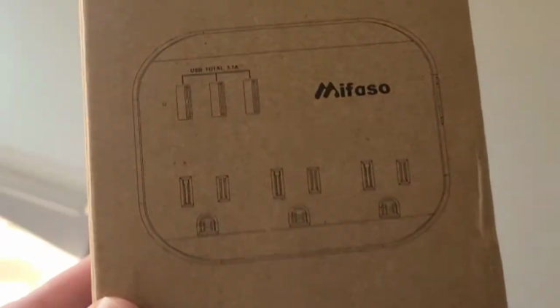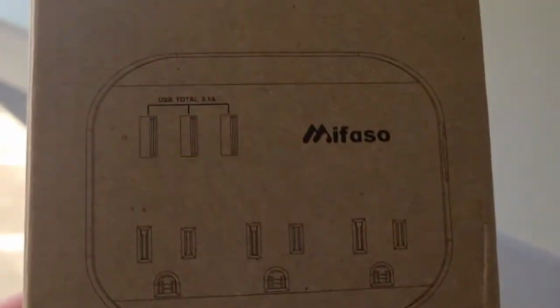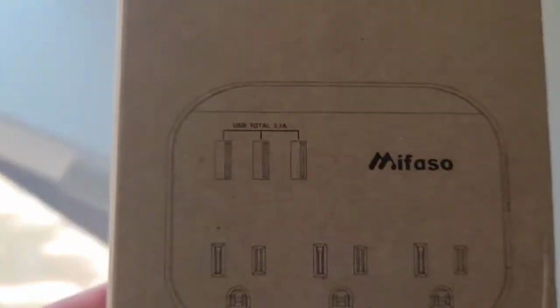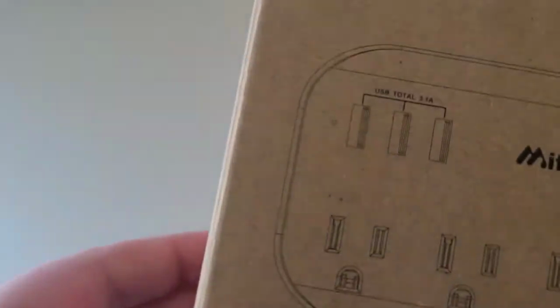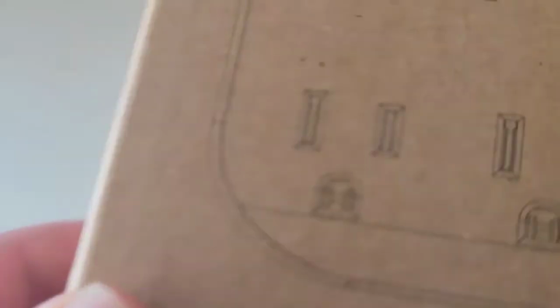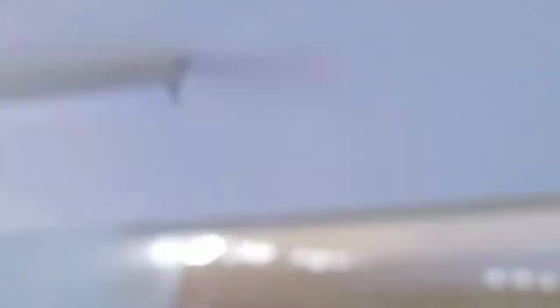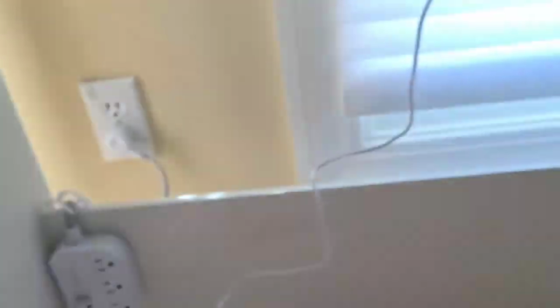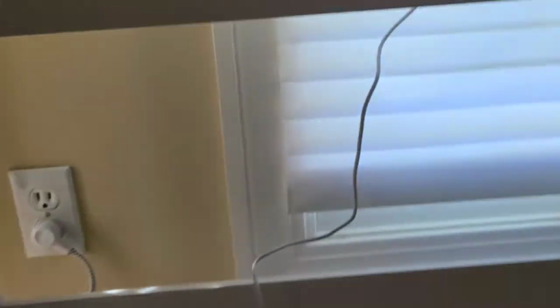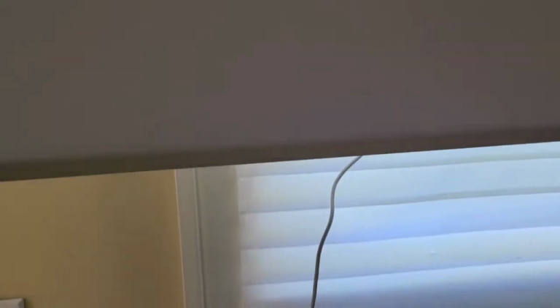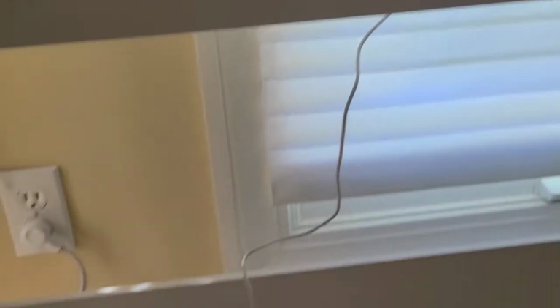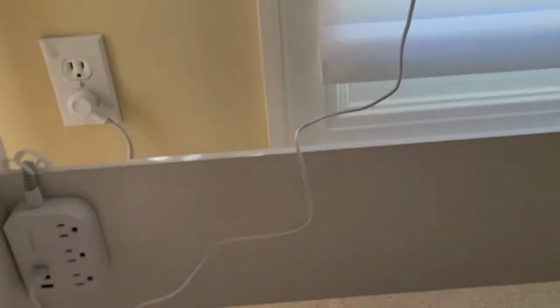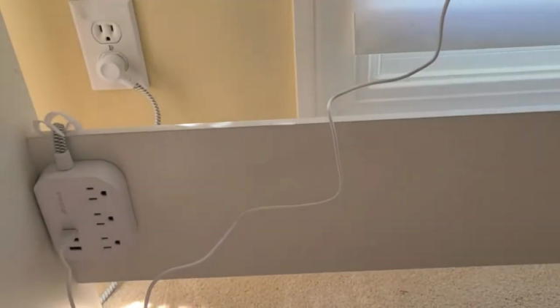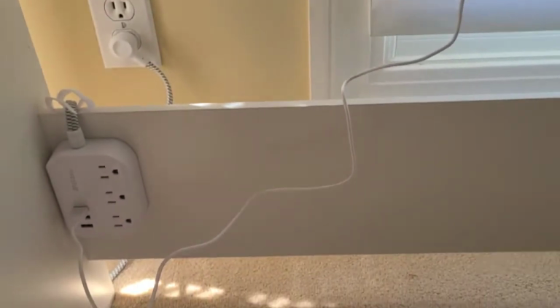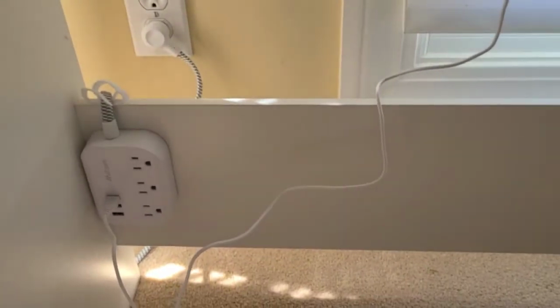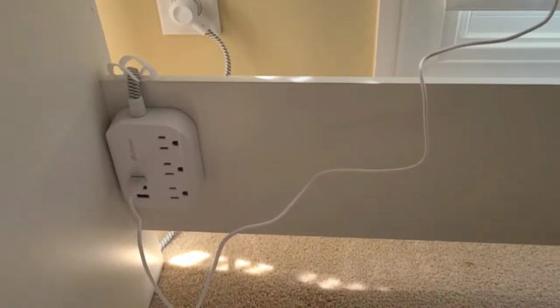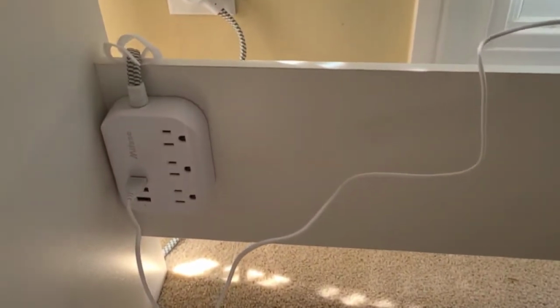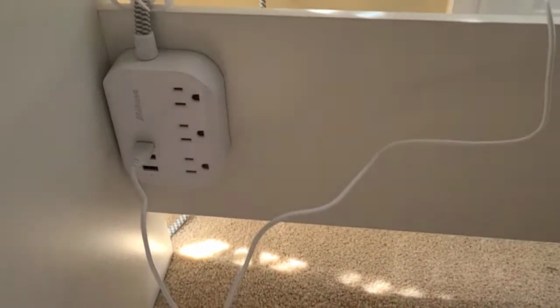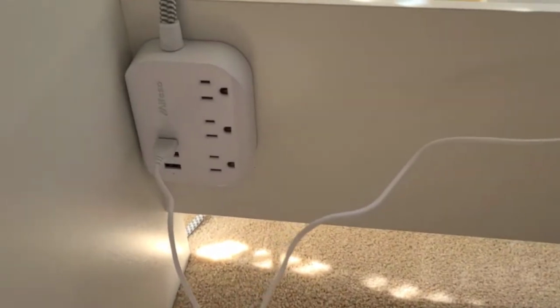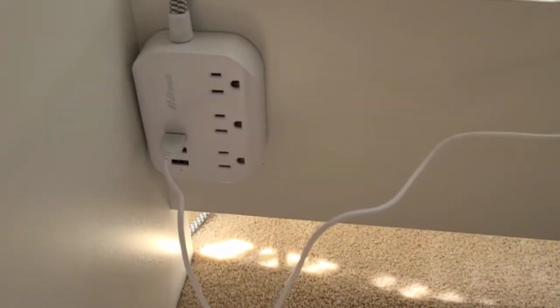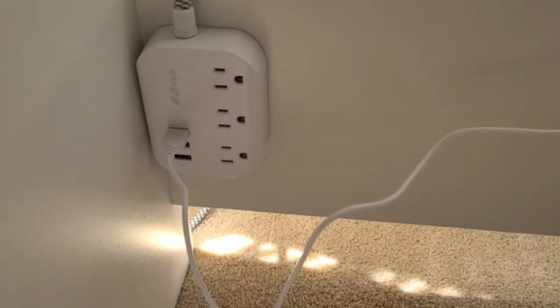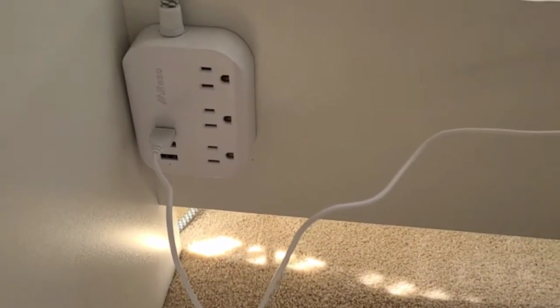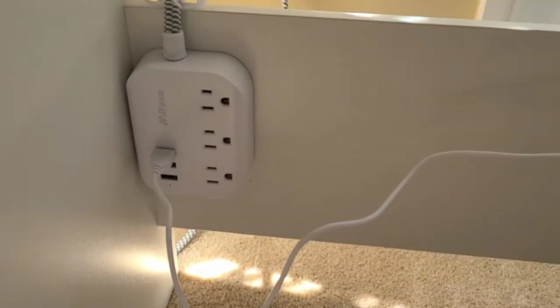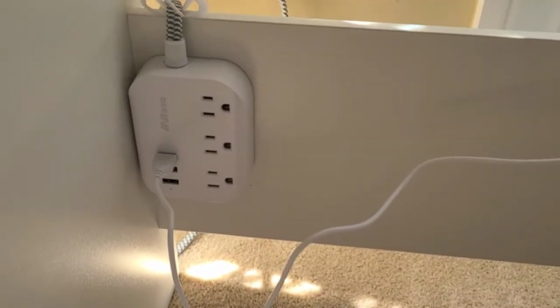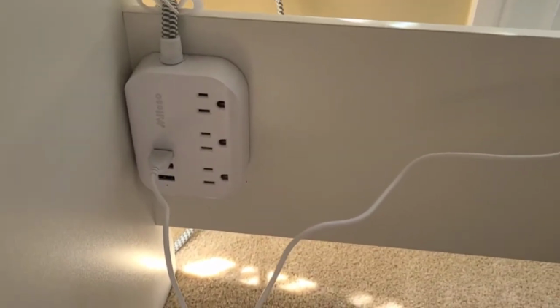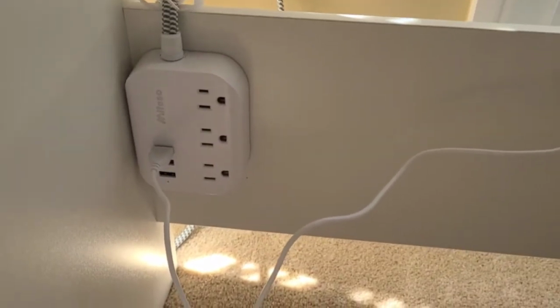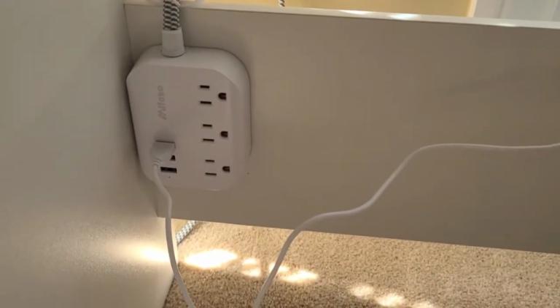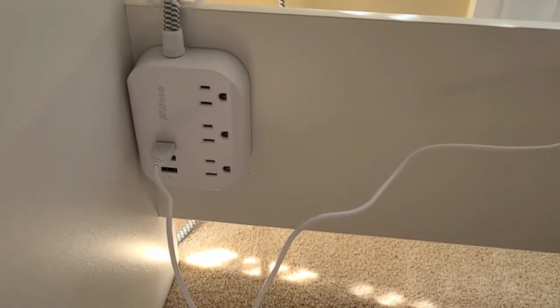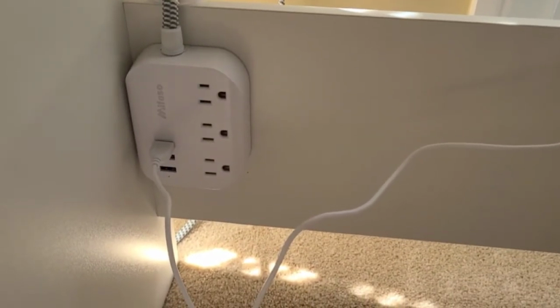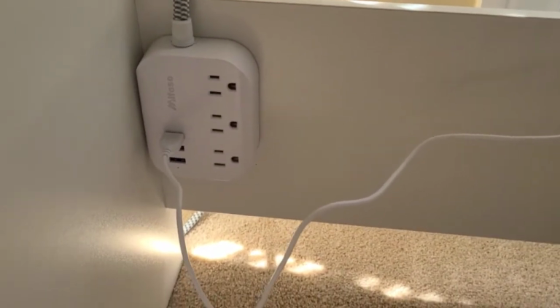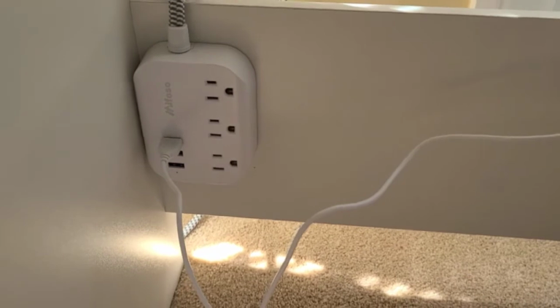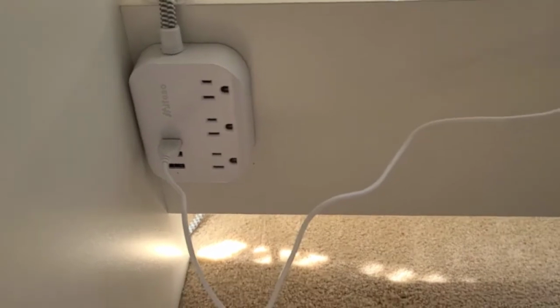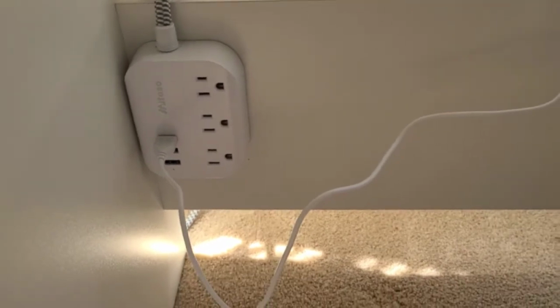I did have a vanity that has a plug back here that comes off the back, and I needed additional plugs if I needed to plug in a curling iron or plug in a hairdryer, or so on and so forth.